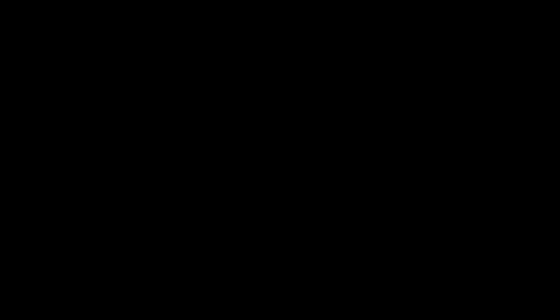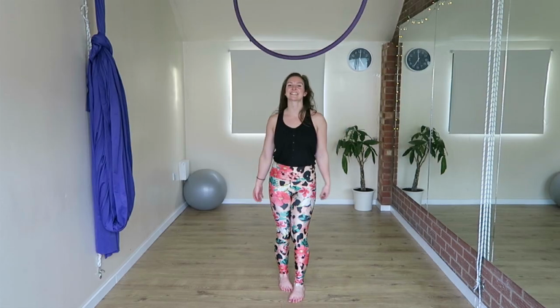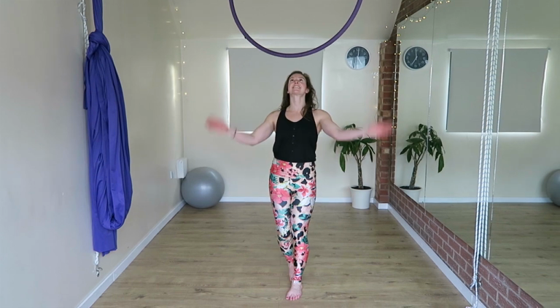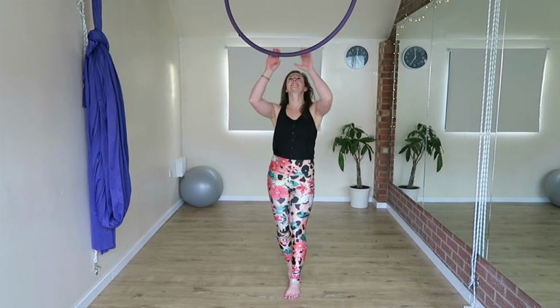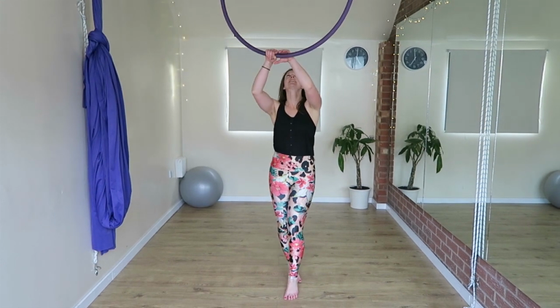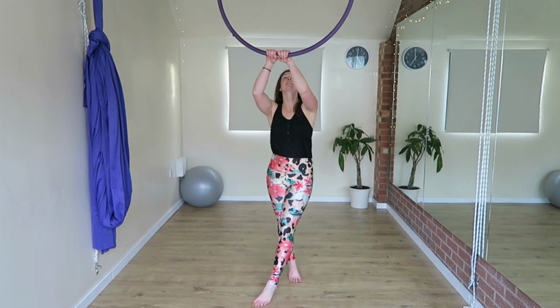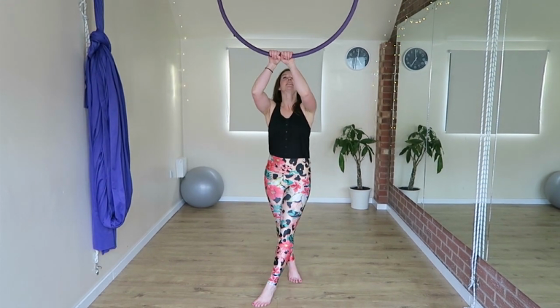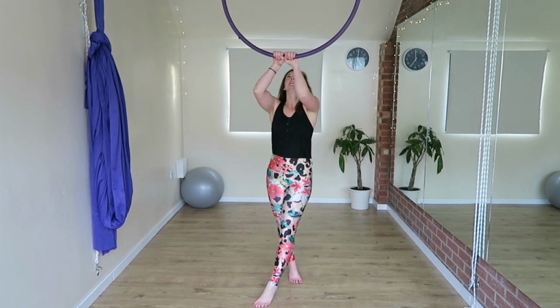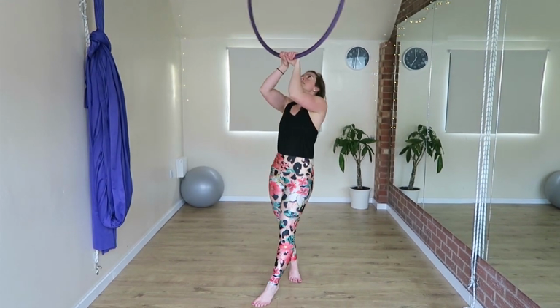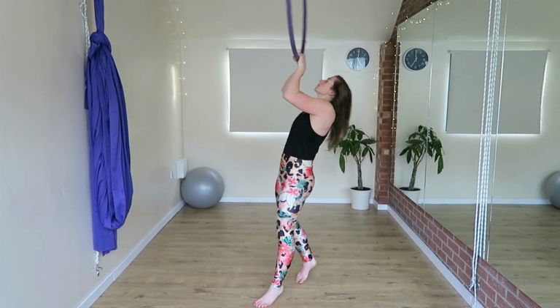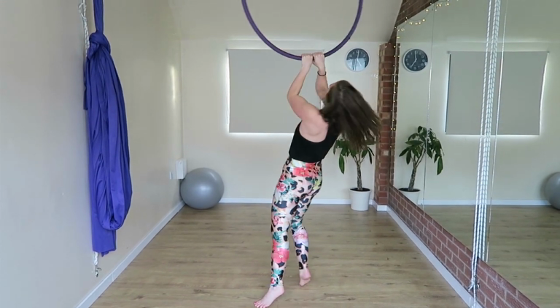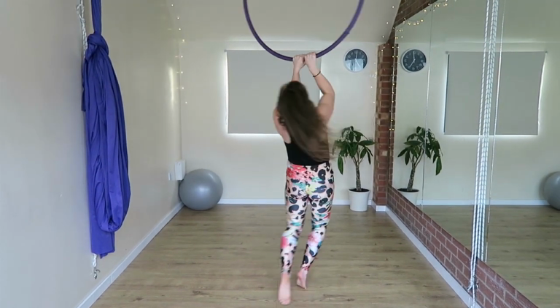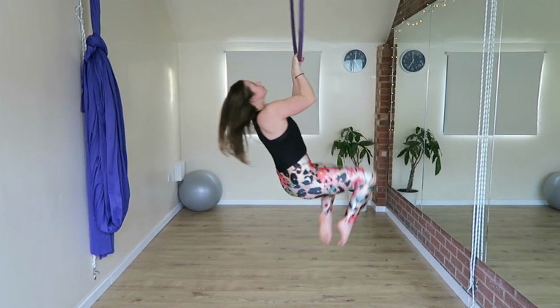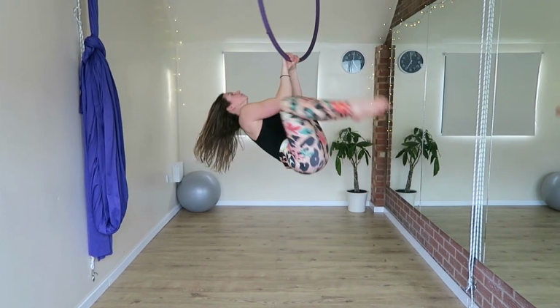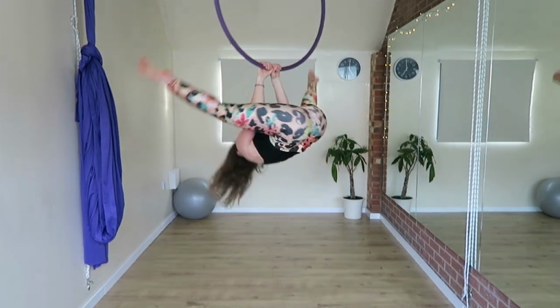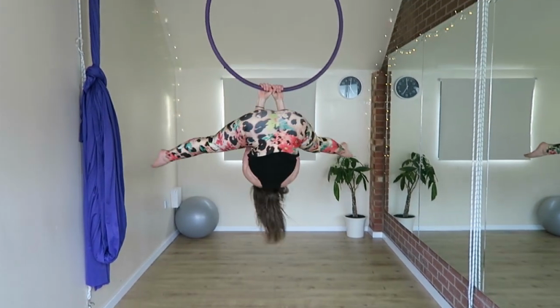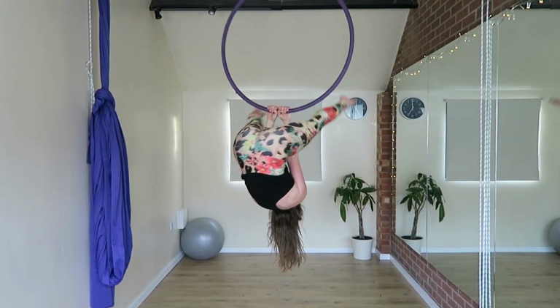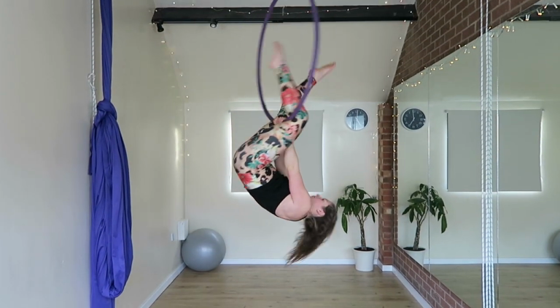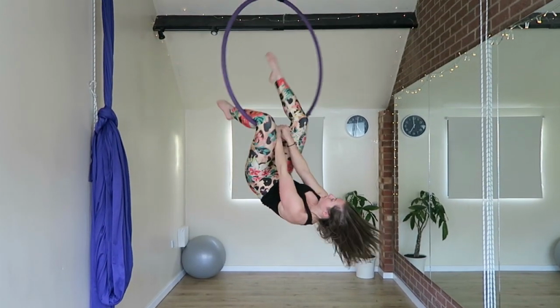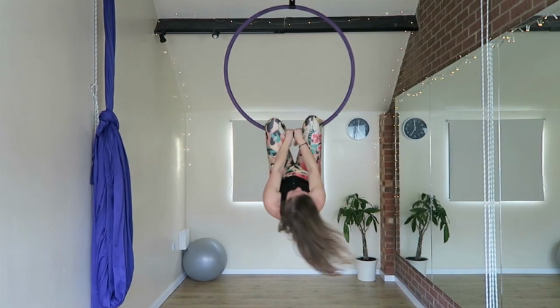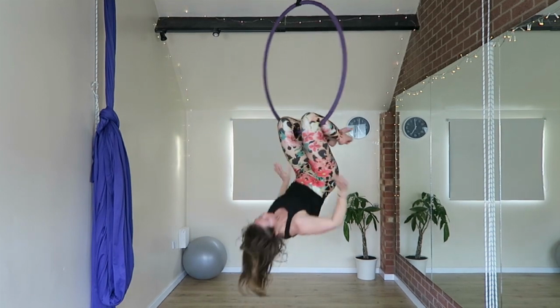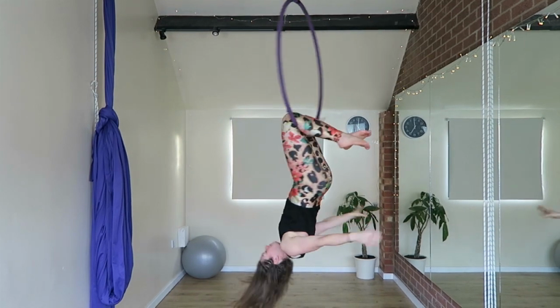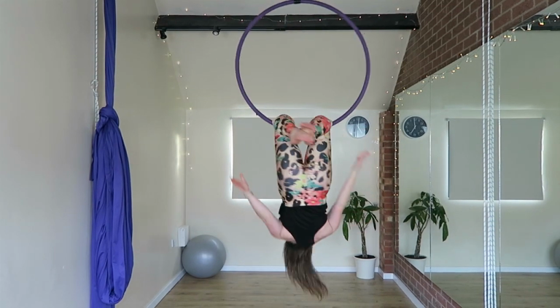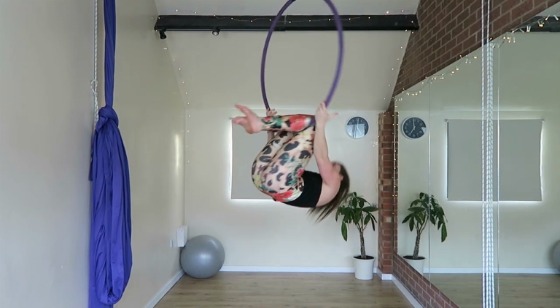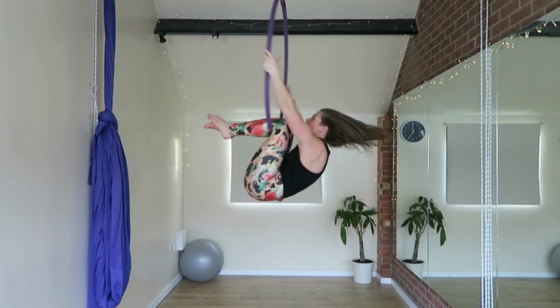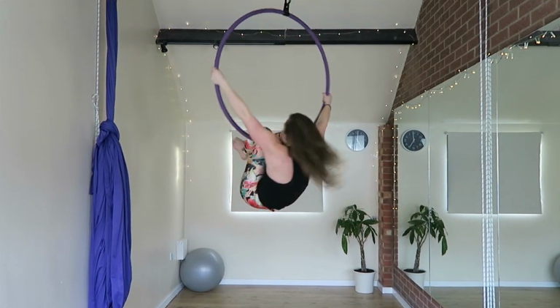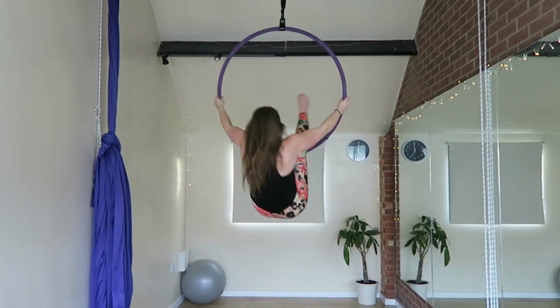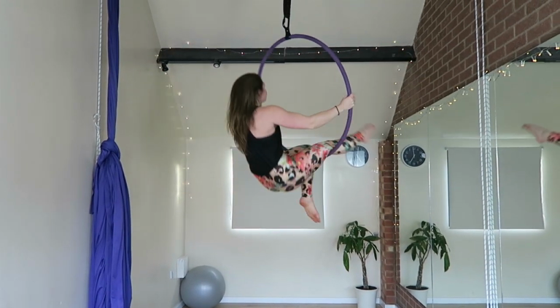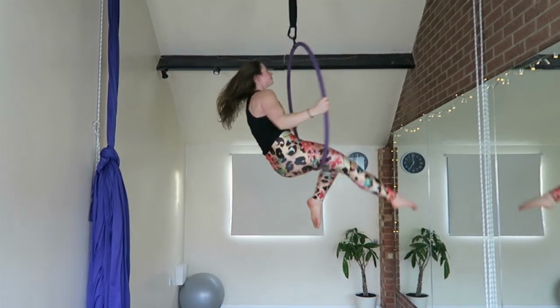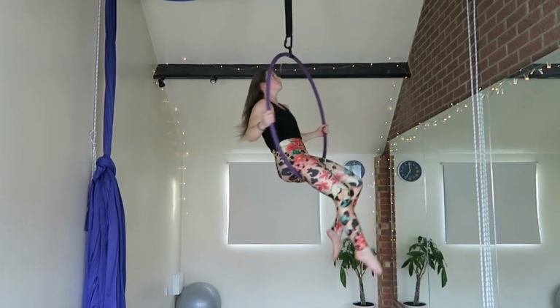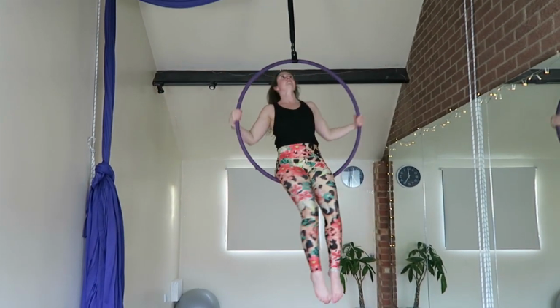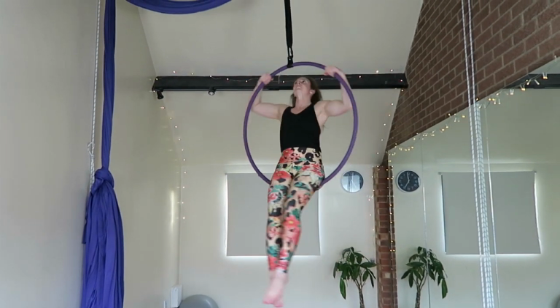Hi guys, this is Robin and this tutorial is for the Delilah on top. As always, I'll show you the move spinning so you can see it from all angles, then I'll slow it down and talk you through it.